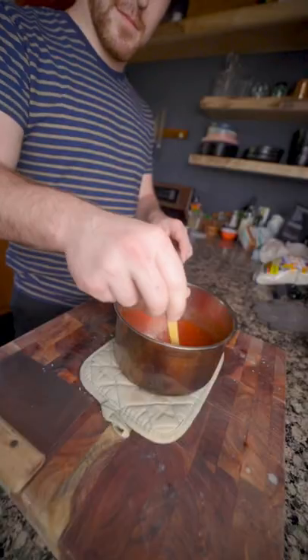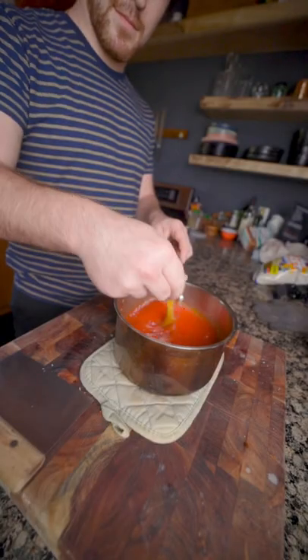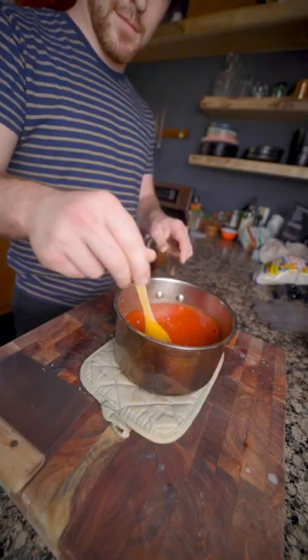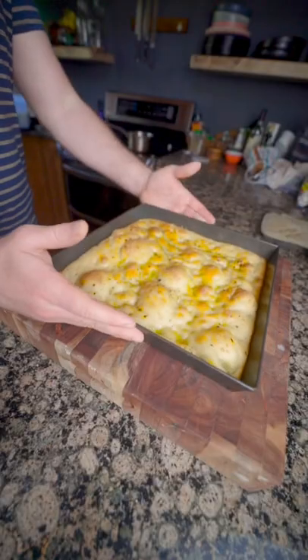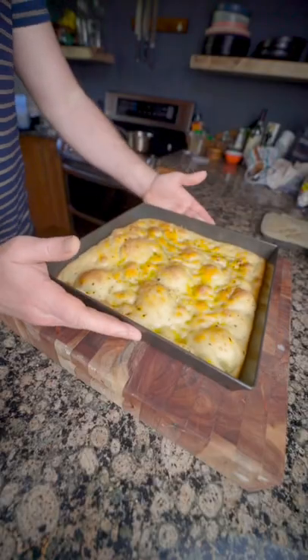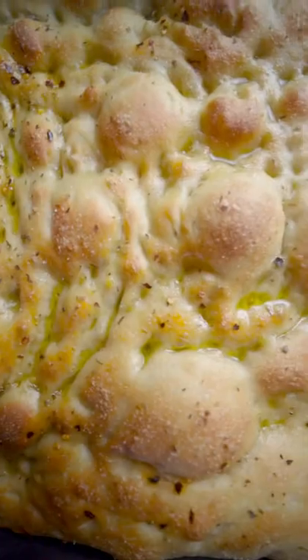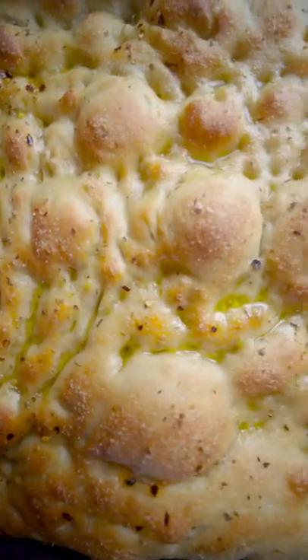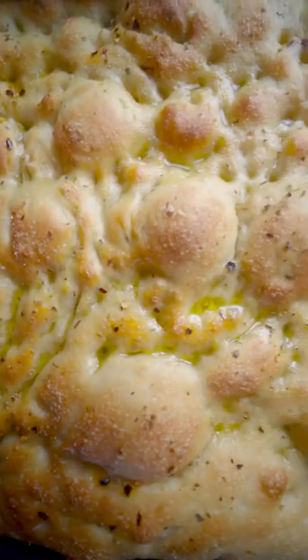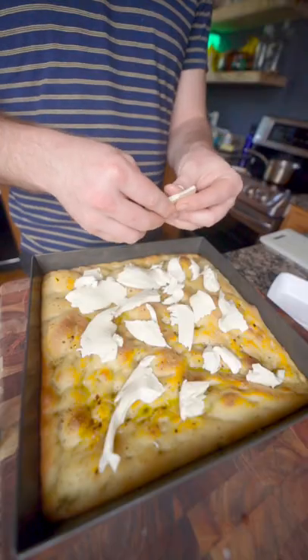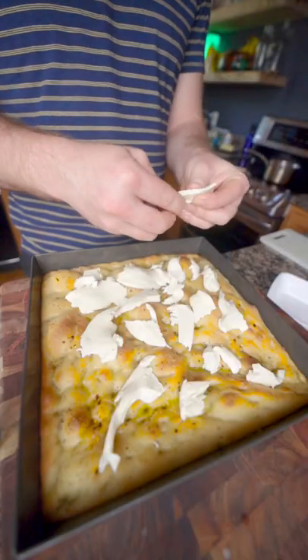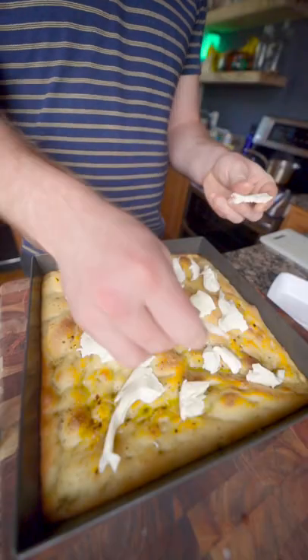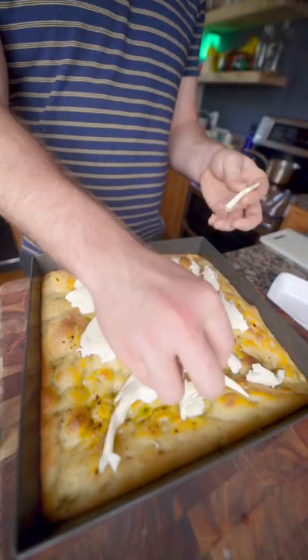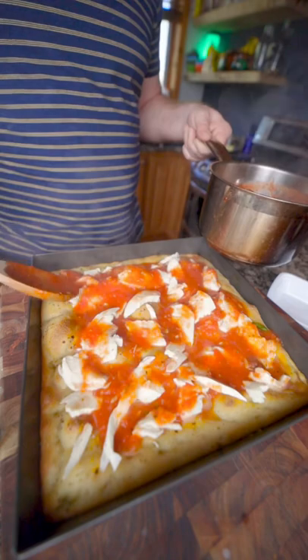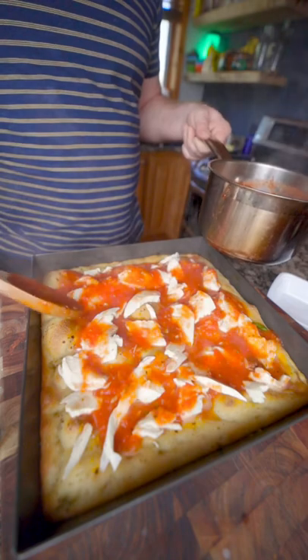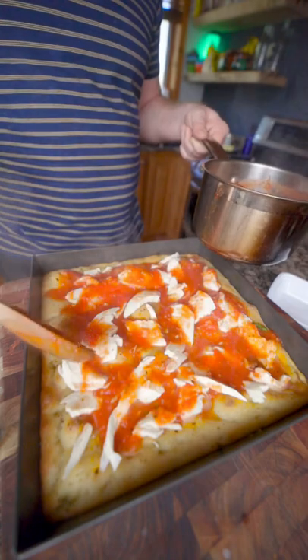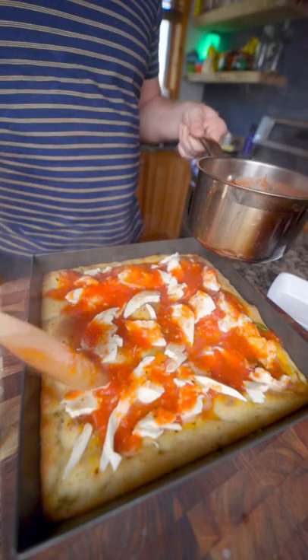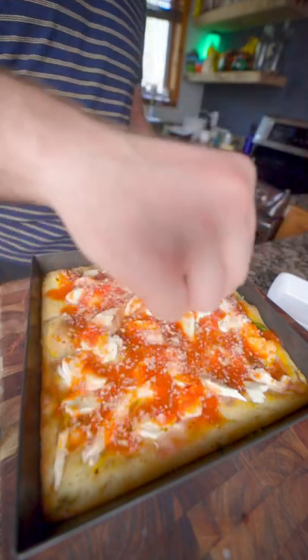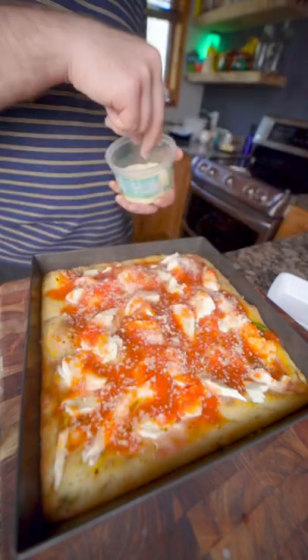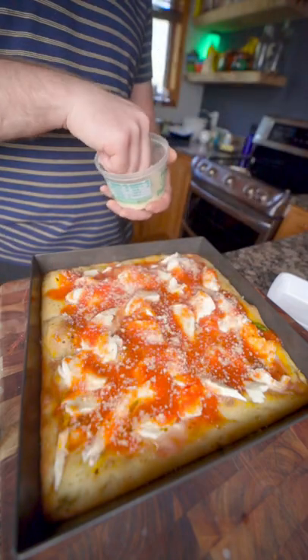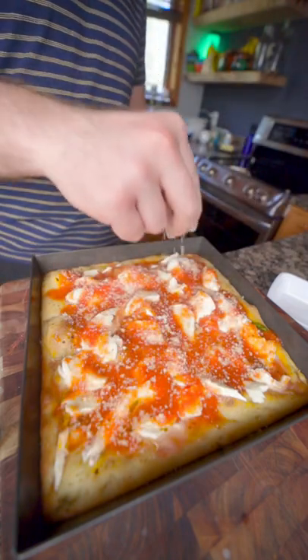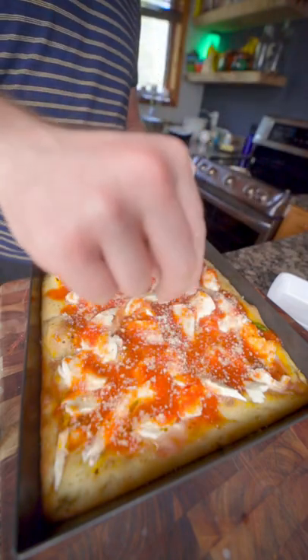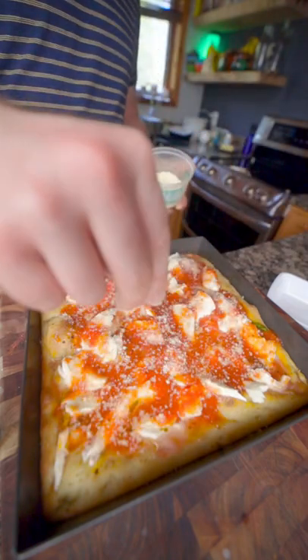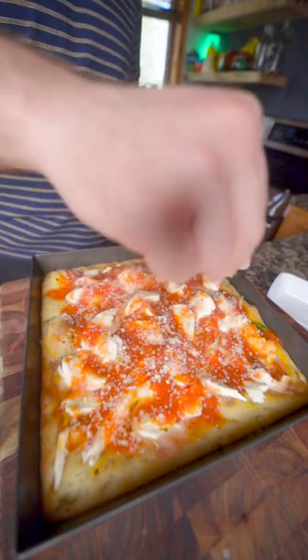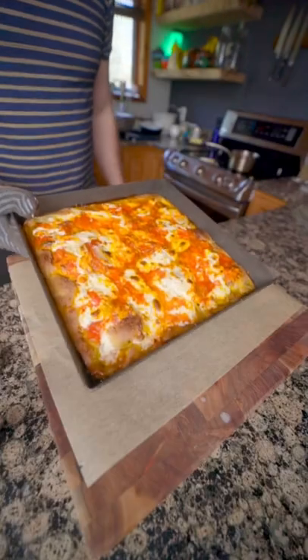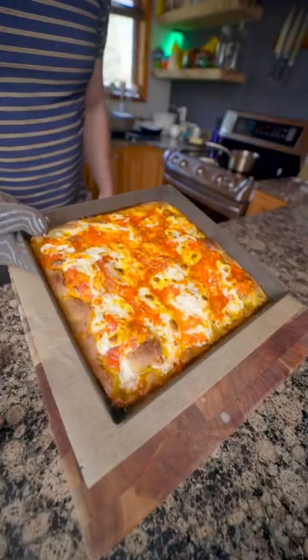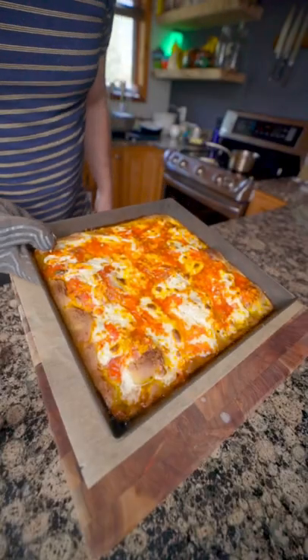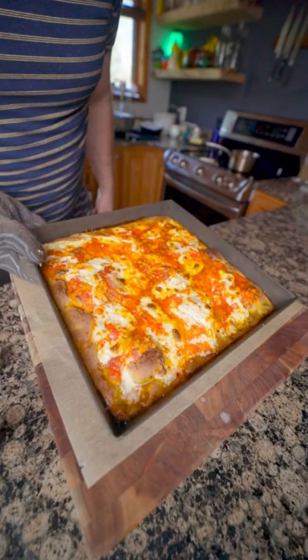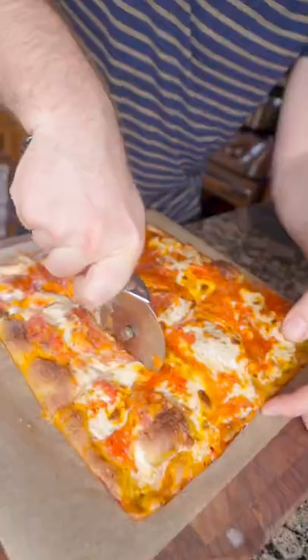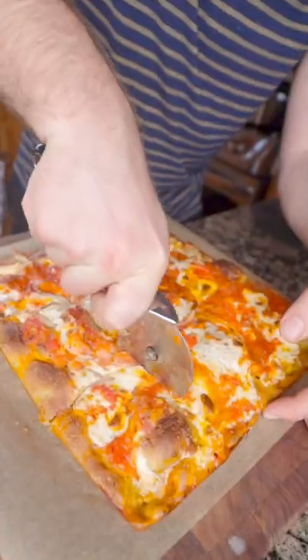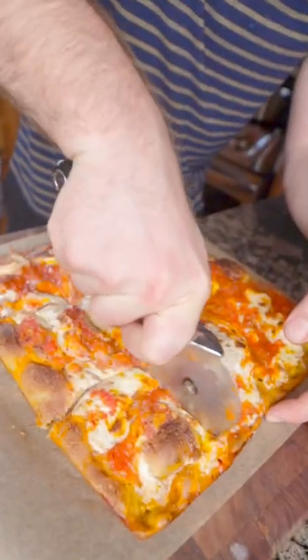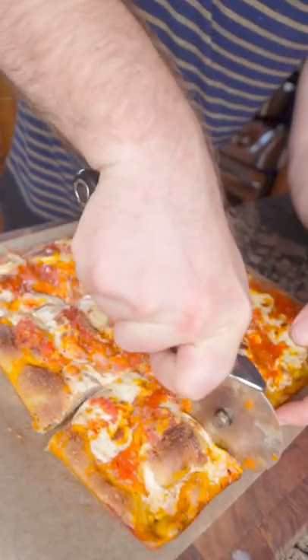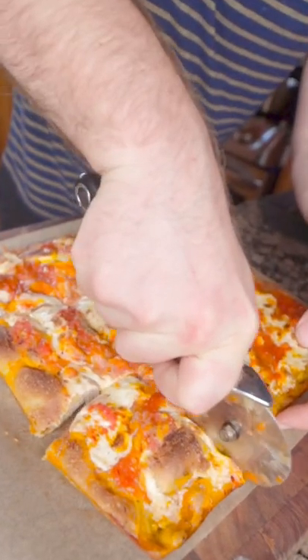Parbake the crust at 375, add your whole milk mozzarella first, then your sauce, then top with some pecorino or parmesan and throw it back in the oven to finish cooking. You have a super easy, super cheesy, super tasty grandma's pie.